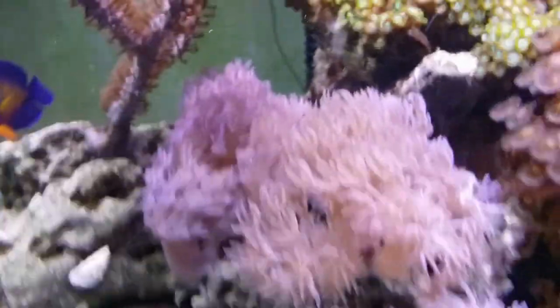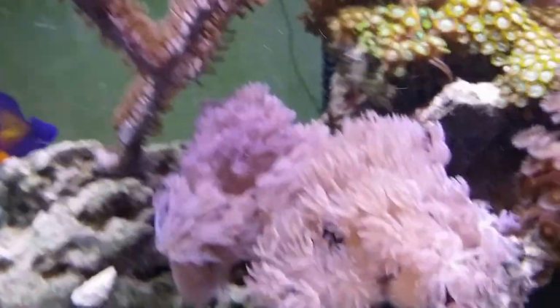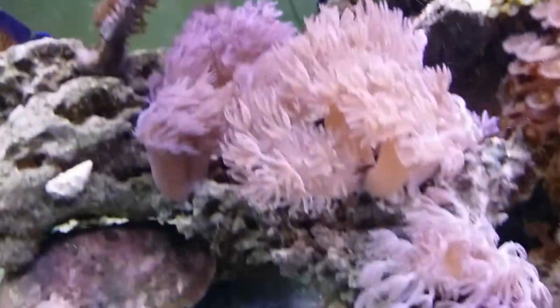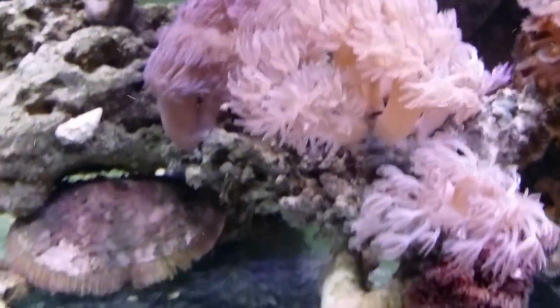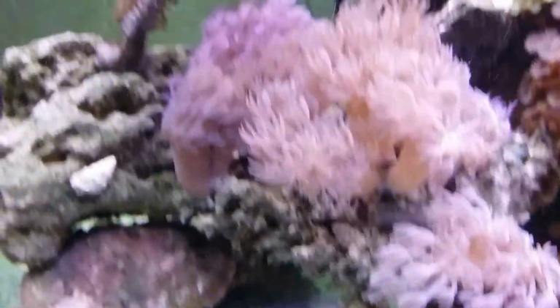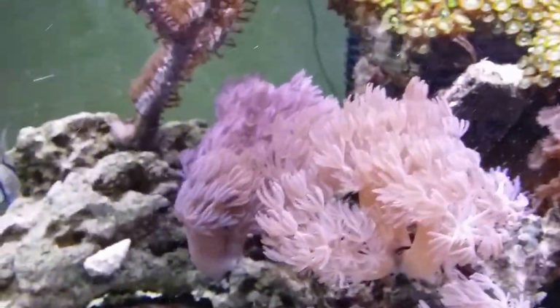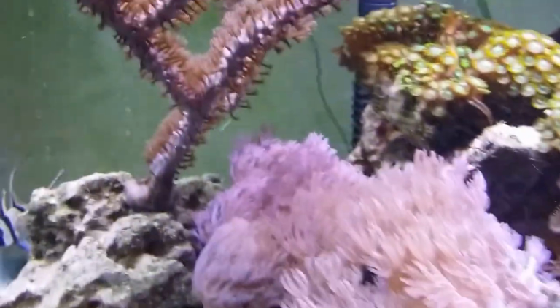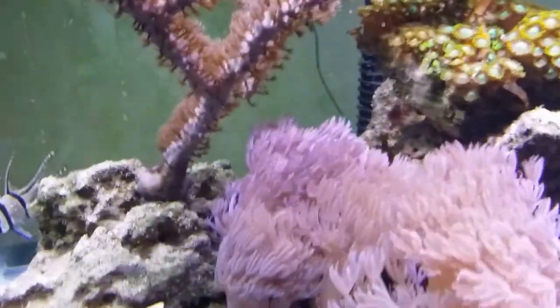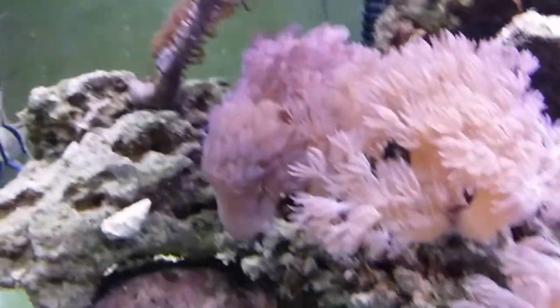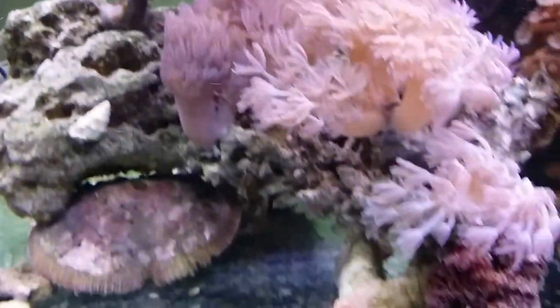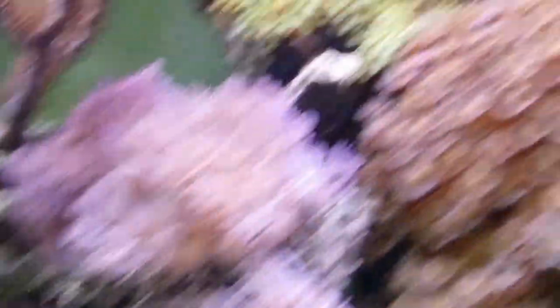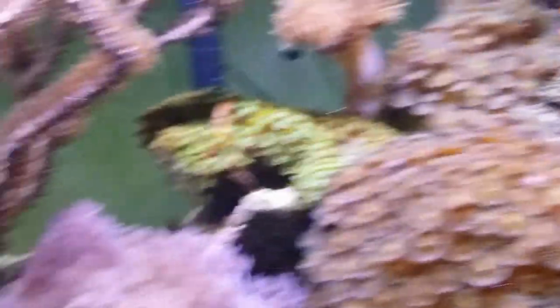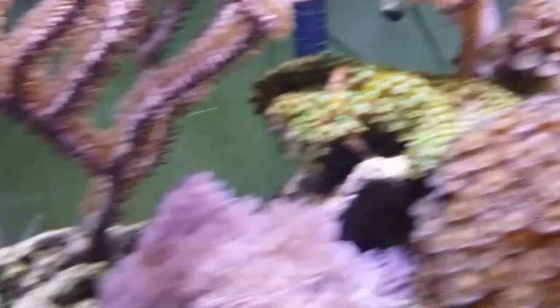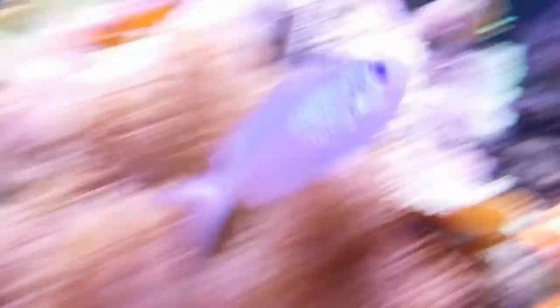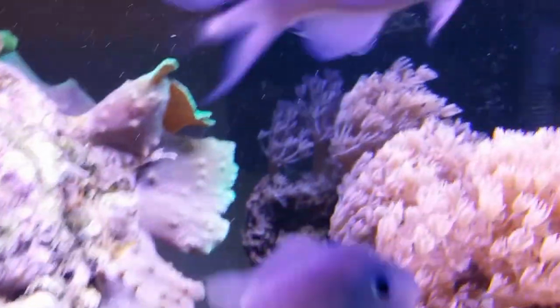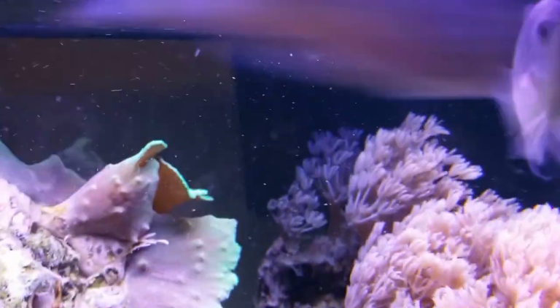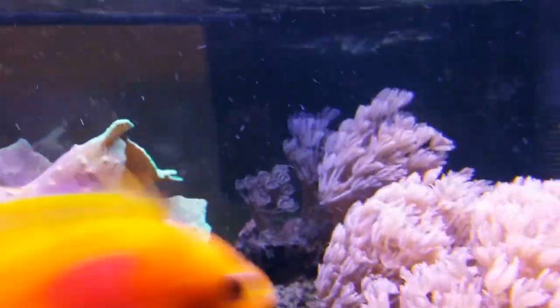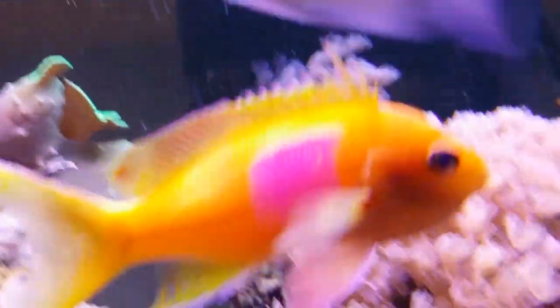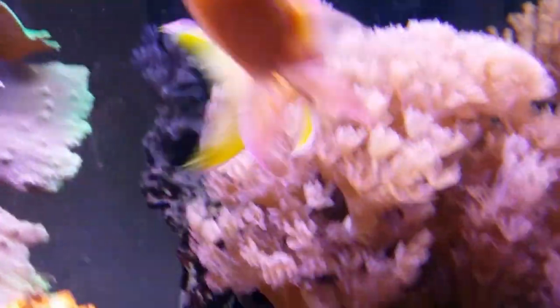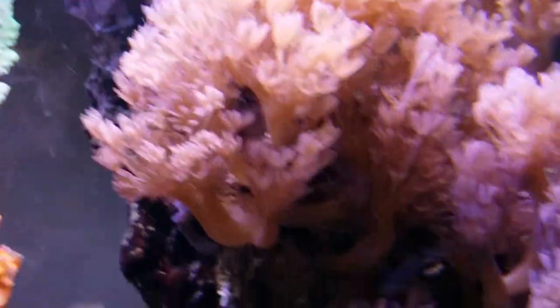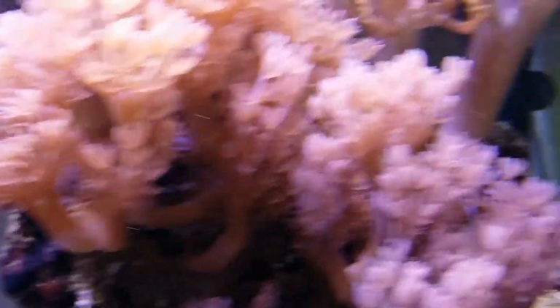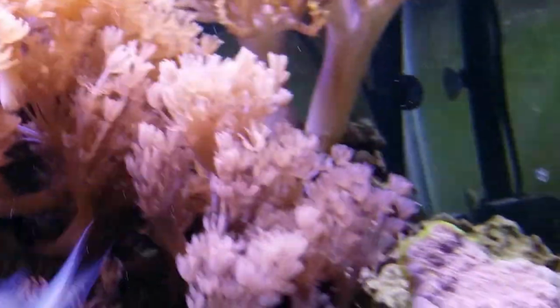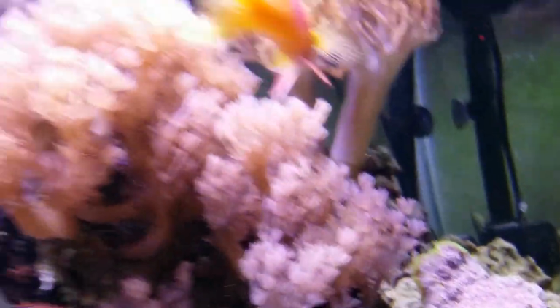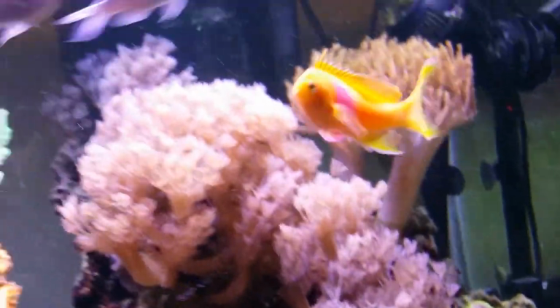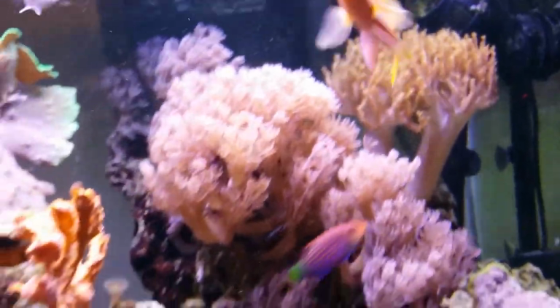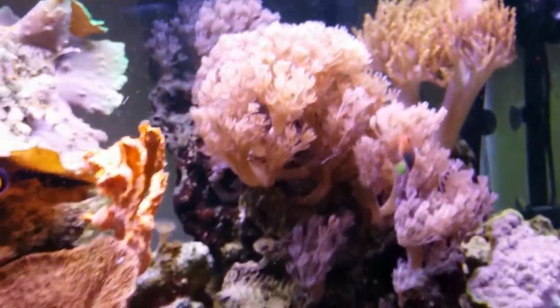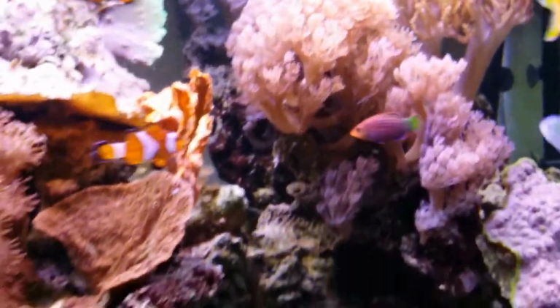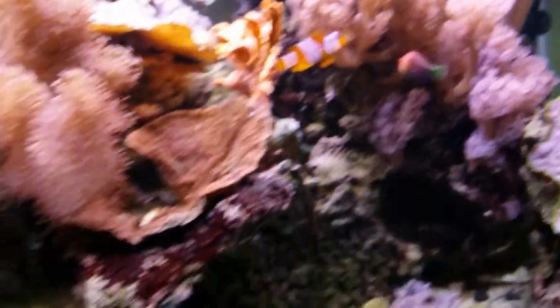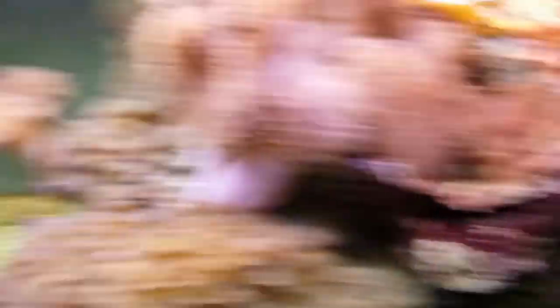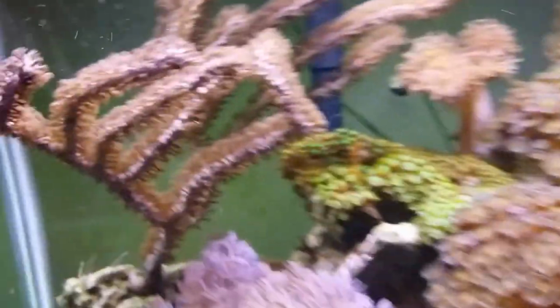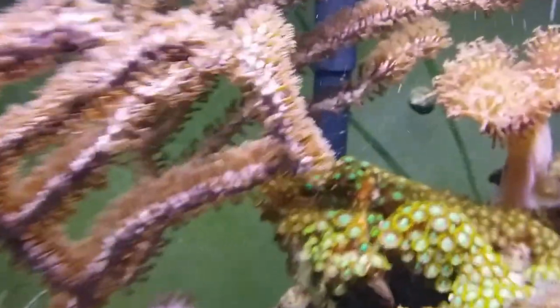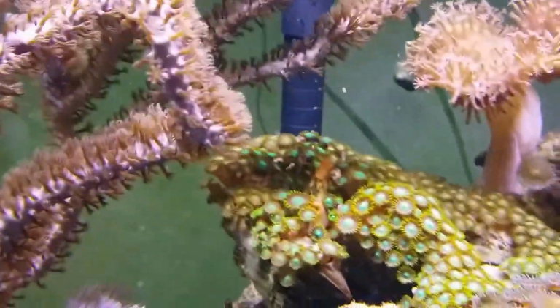Remember, my Pulsing Xenia started with just two stalks, and now I have all of those, plus all of these over here — just tons of Pulsing Xenia. They're all over the place.